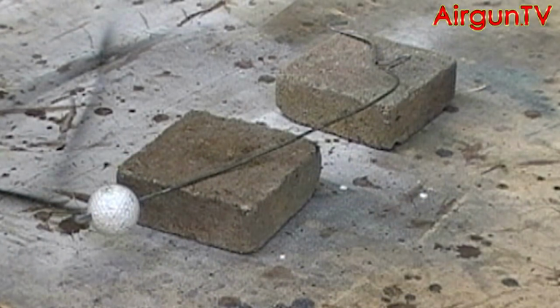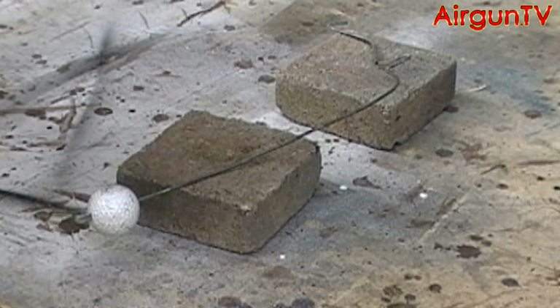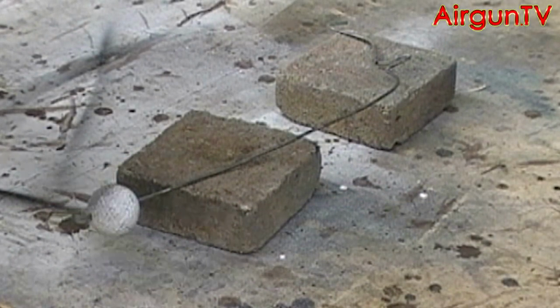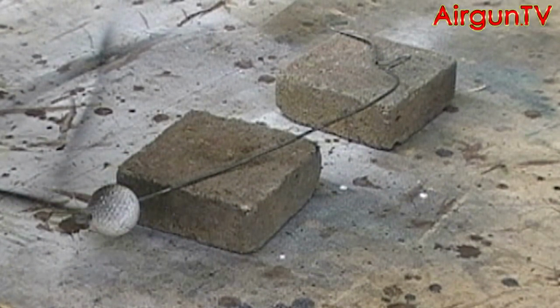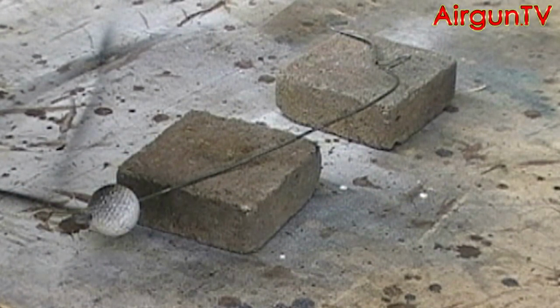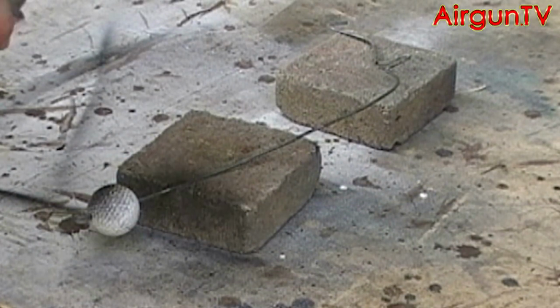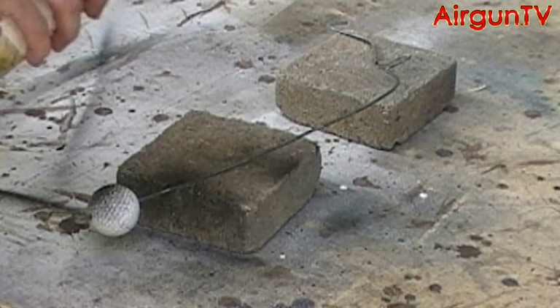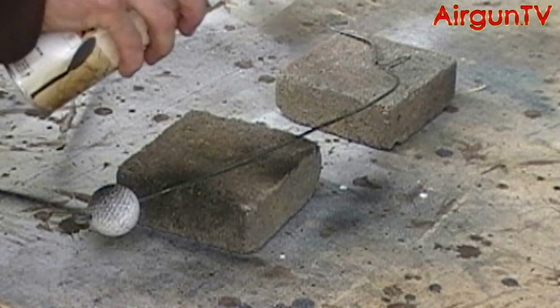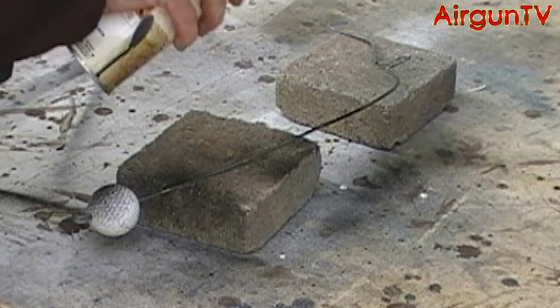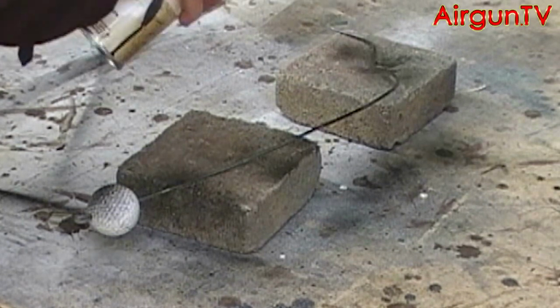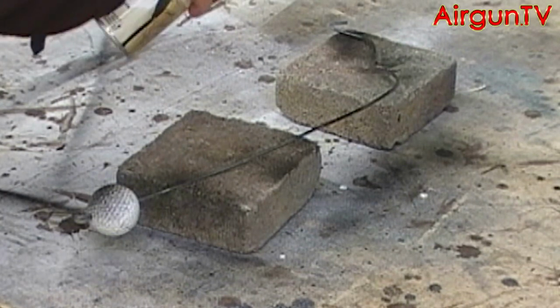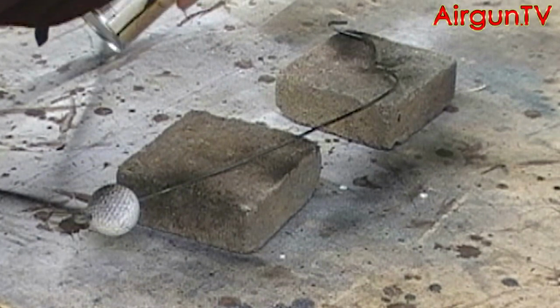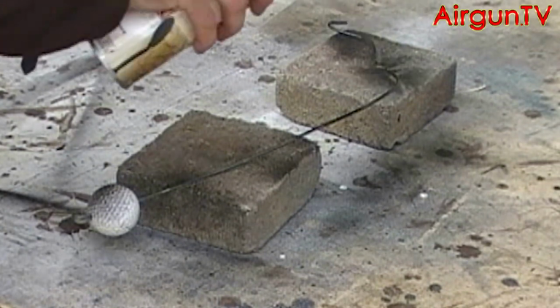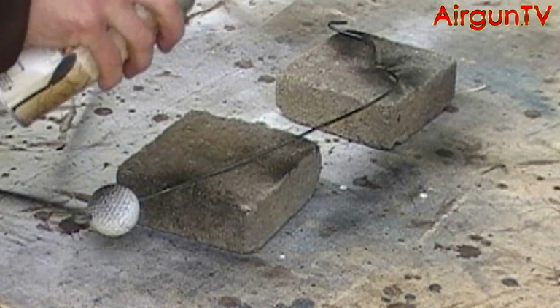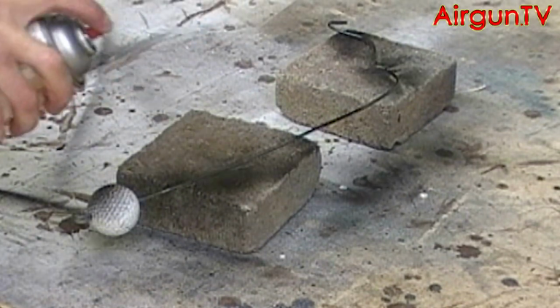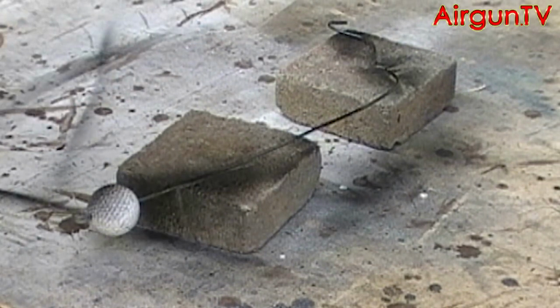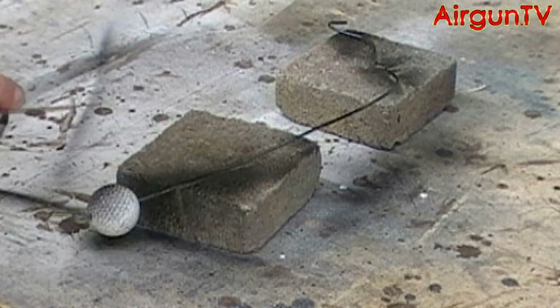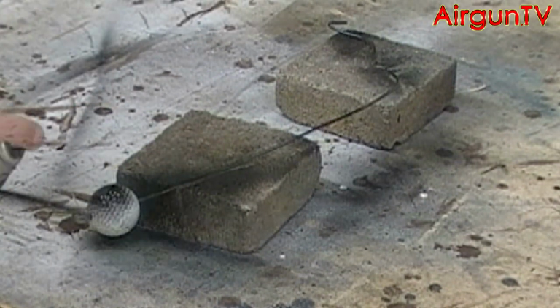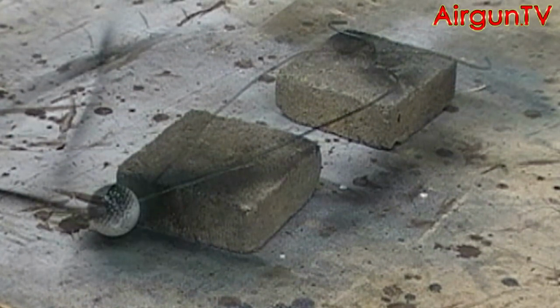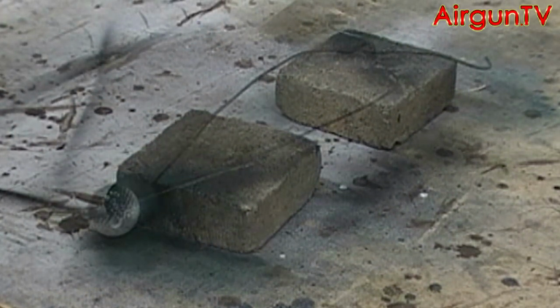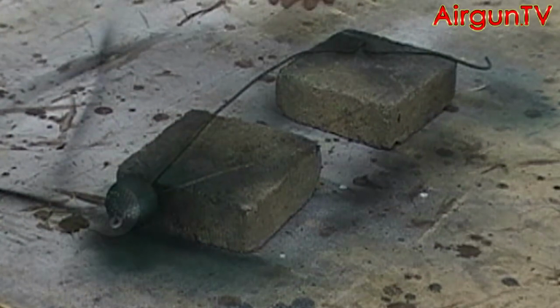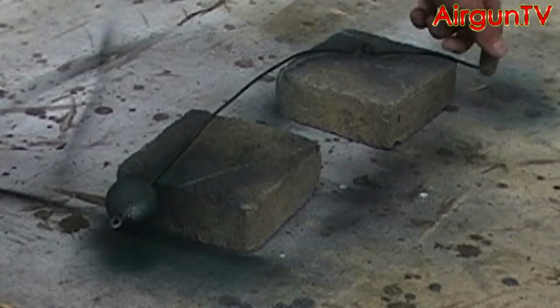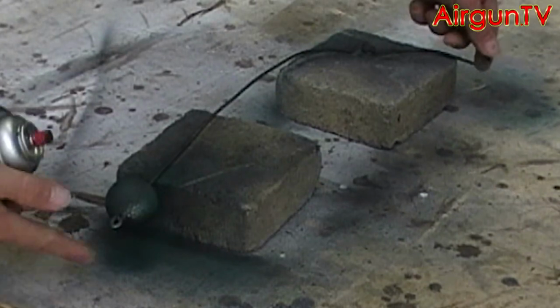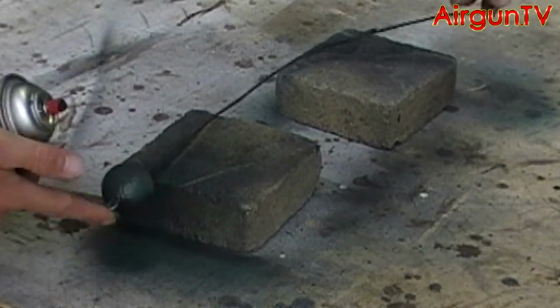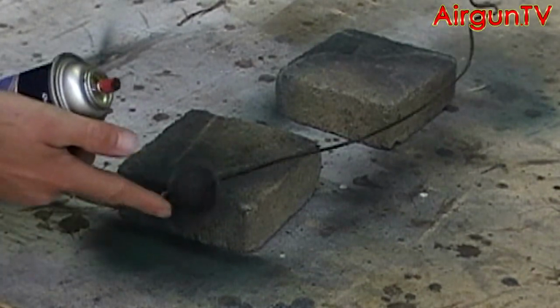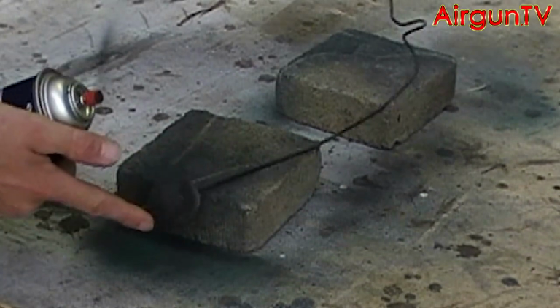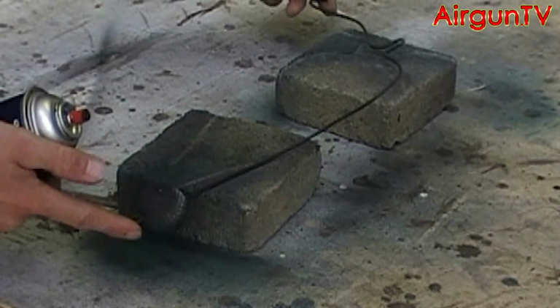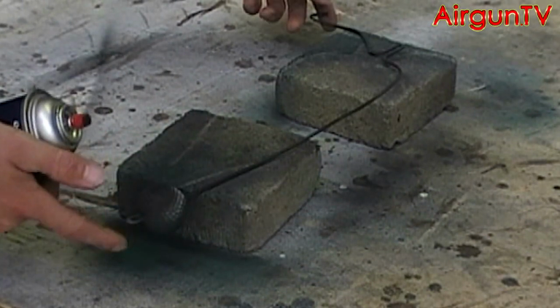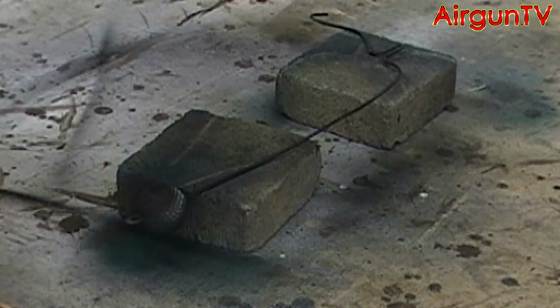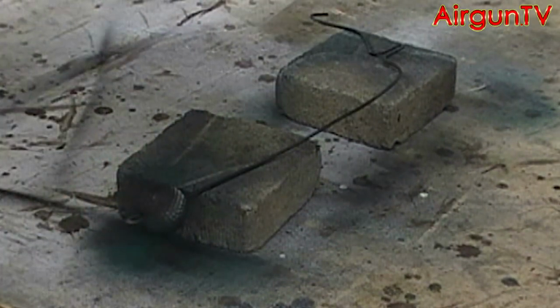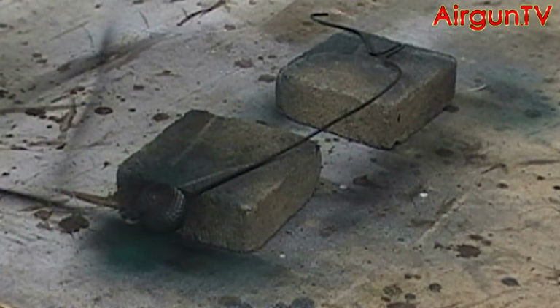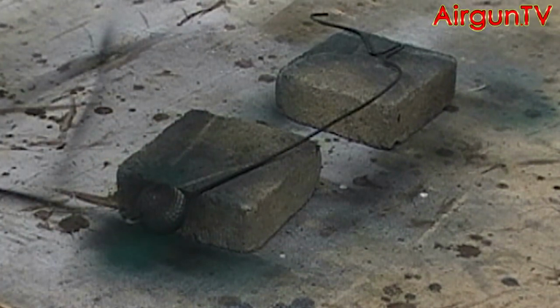Of course you need to spray the golf ball and the wire a wee bit with some primer paint — I'm using some black and some green here. Don't use anything shiny like matte or gloss; it will stand out a mile.